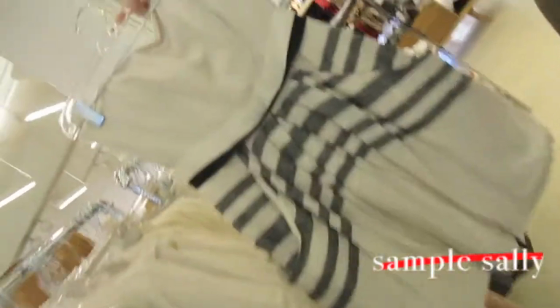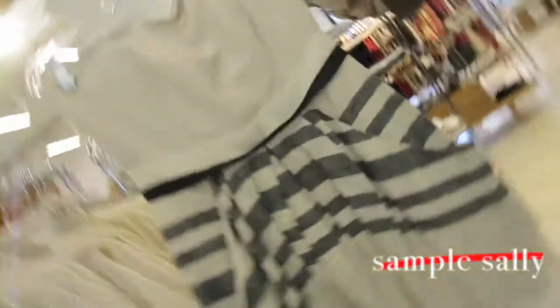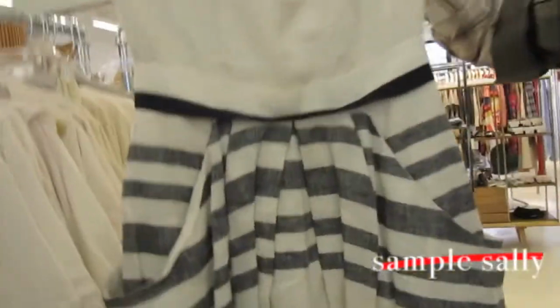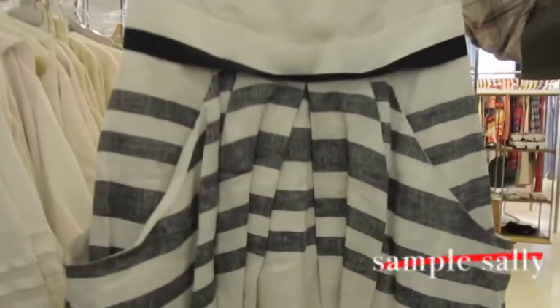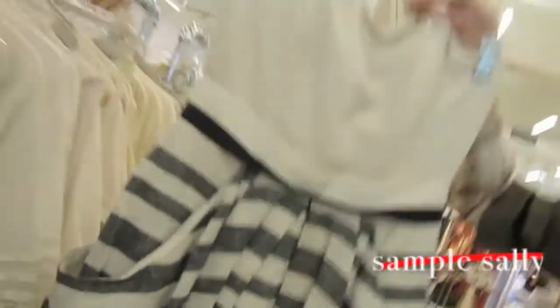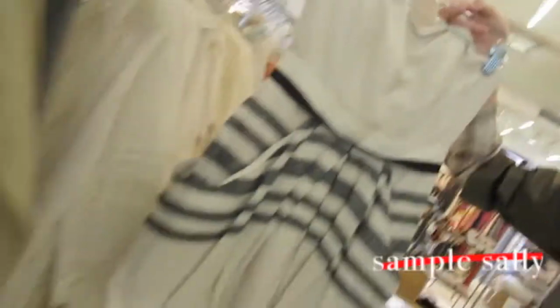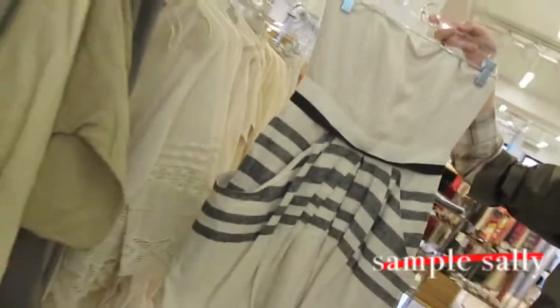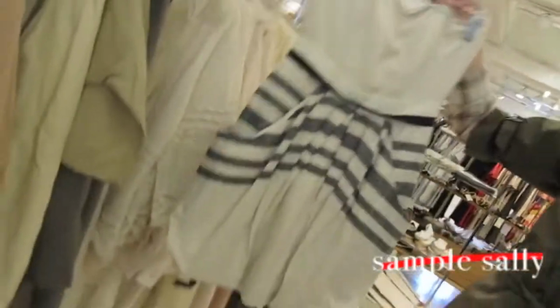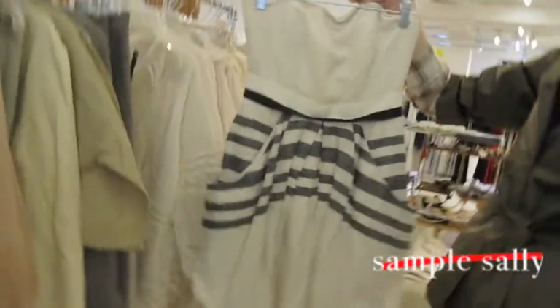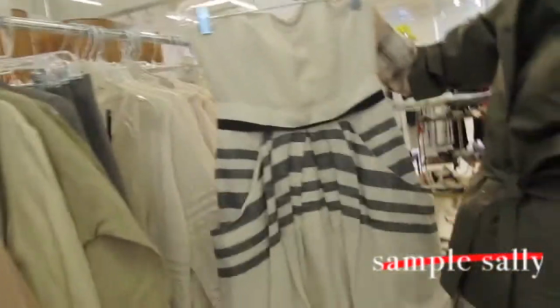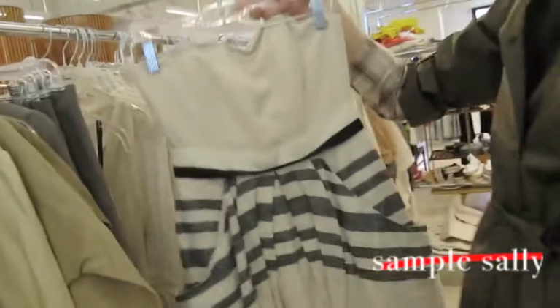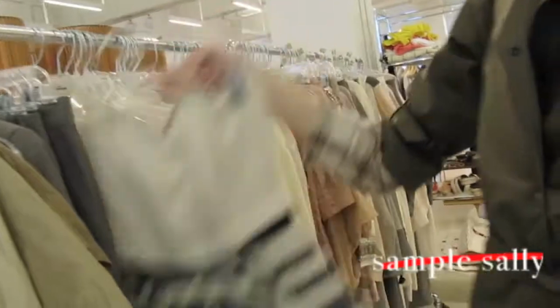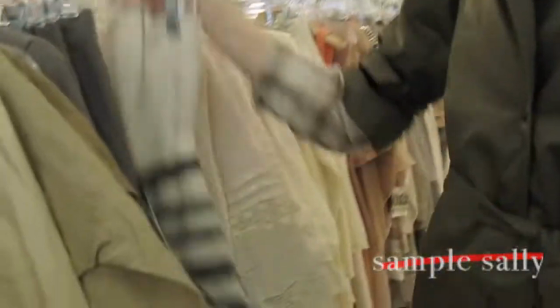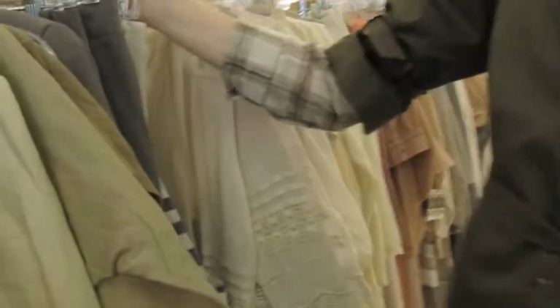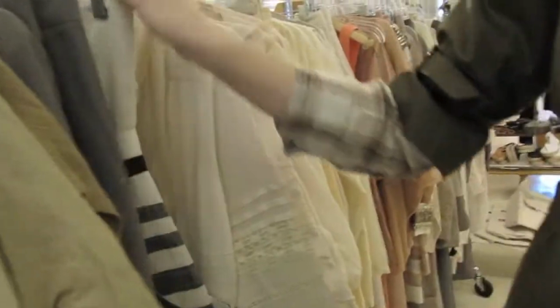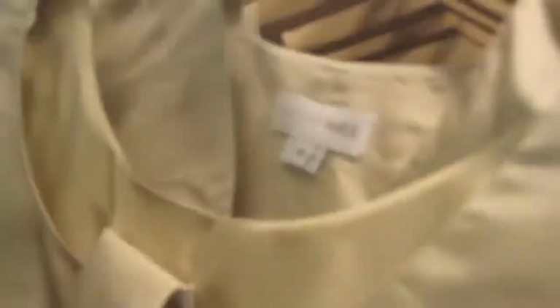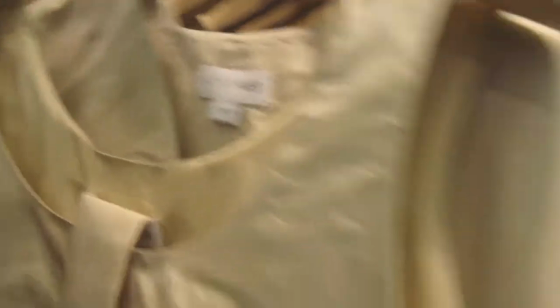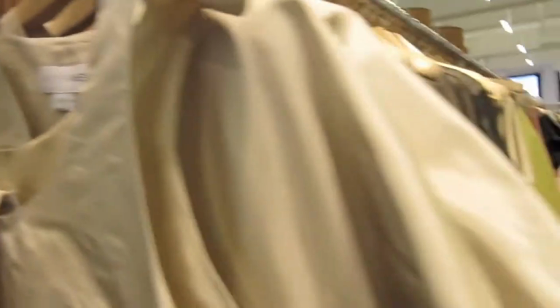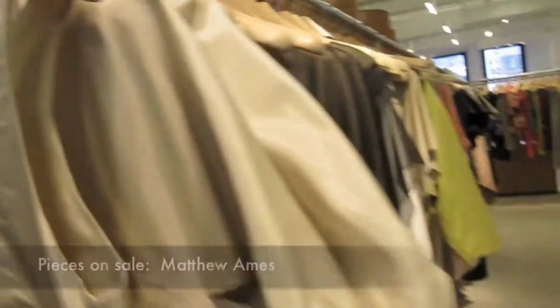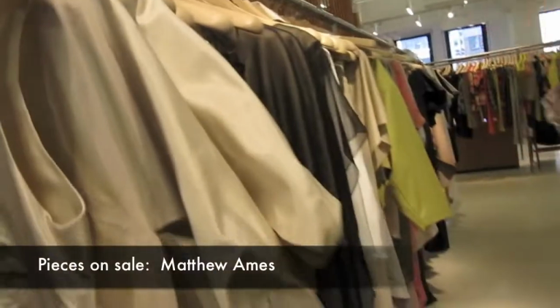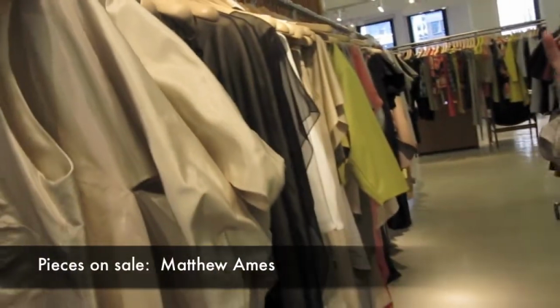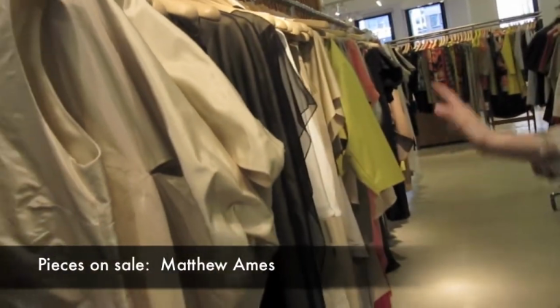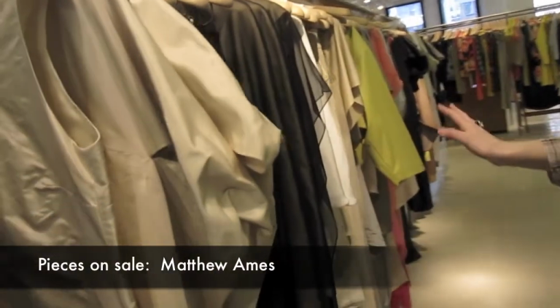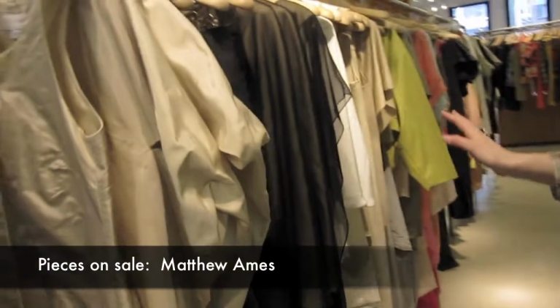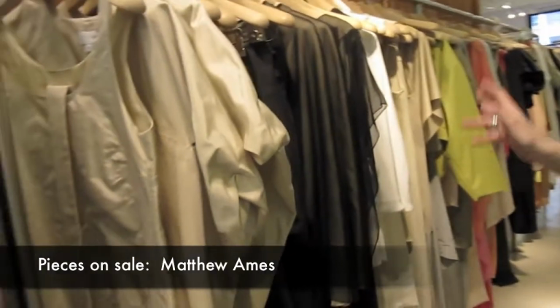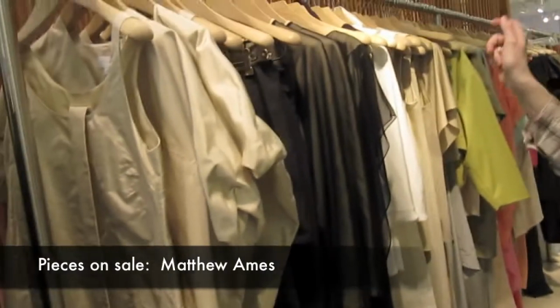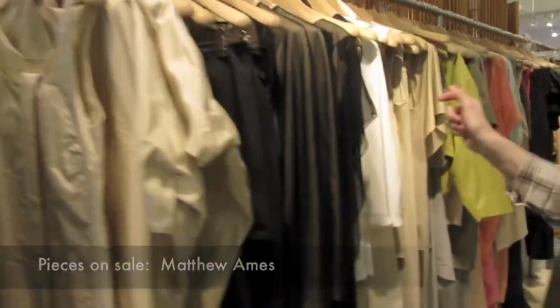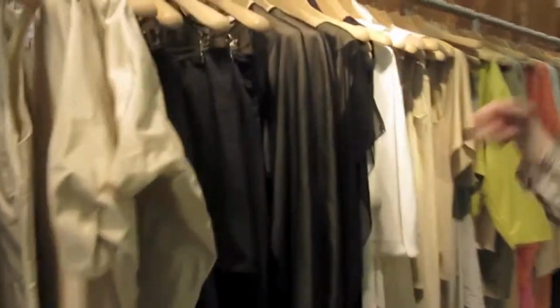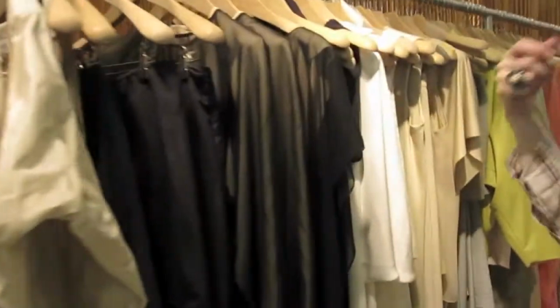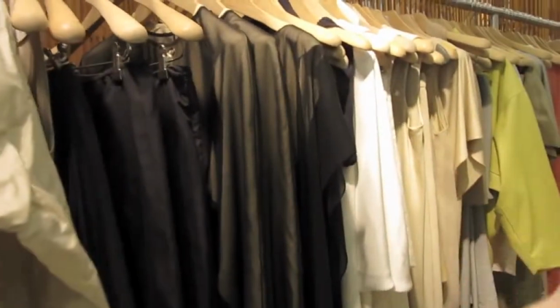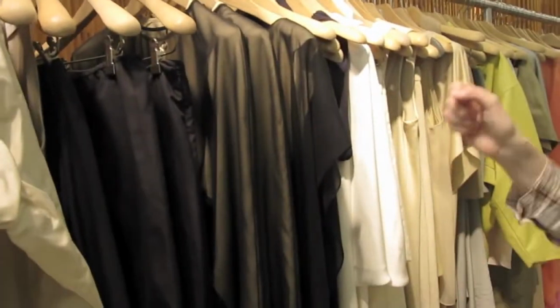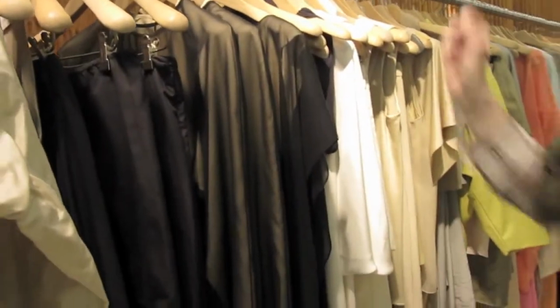She's big on bows and grosgrain and lace. Very feminine but very forward. The spring collection — we have a vast selection of dresses, tops, jackets, and silk chiffon, taffeta.